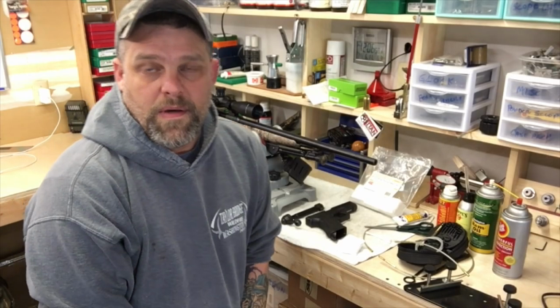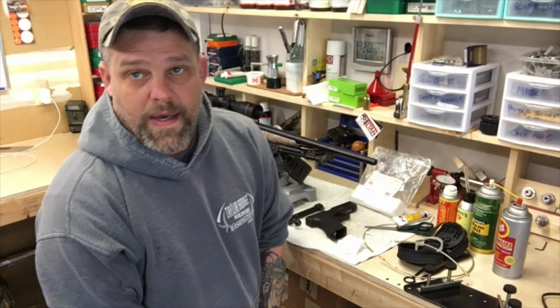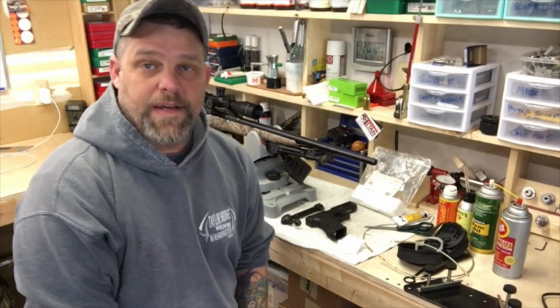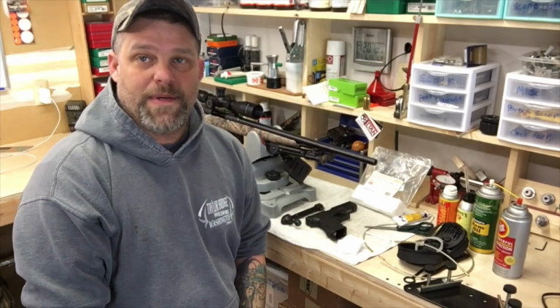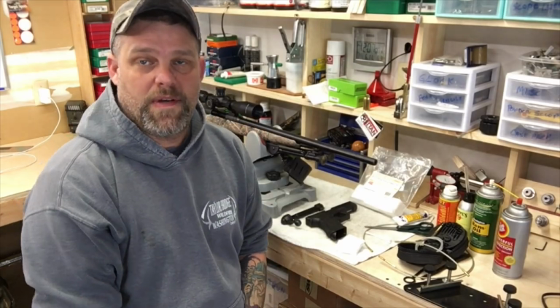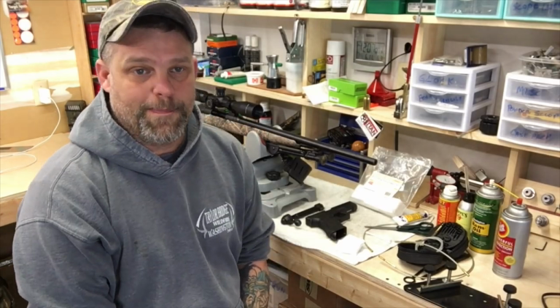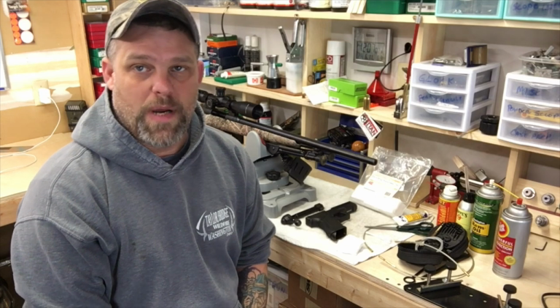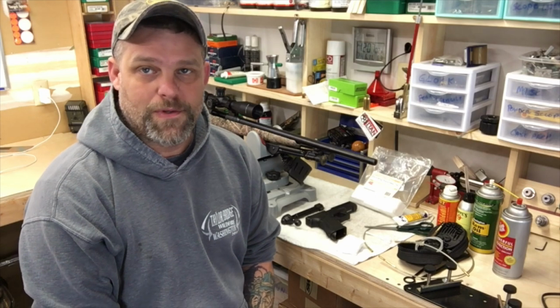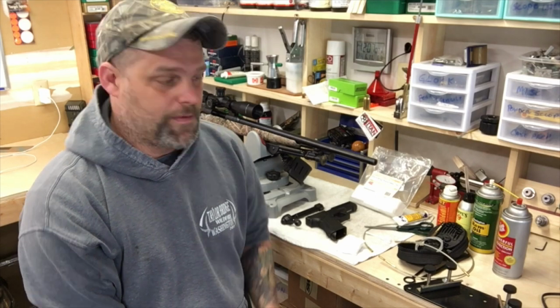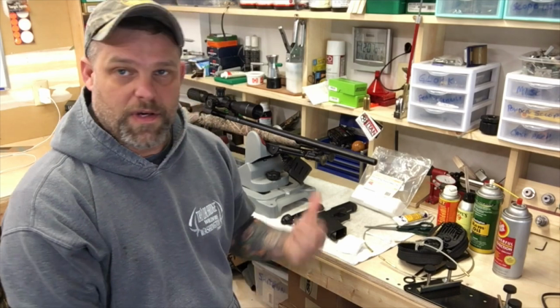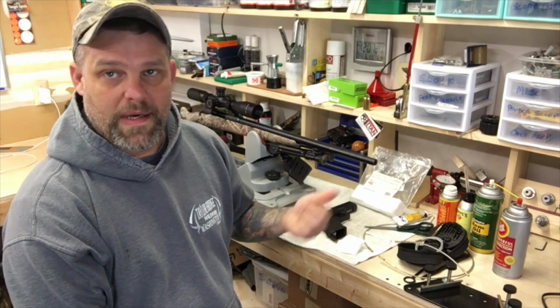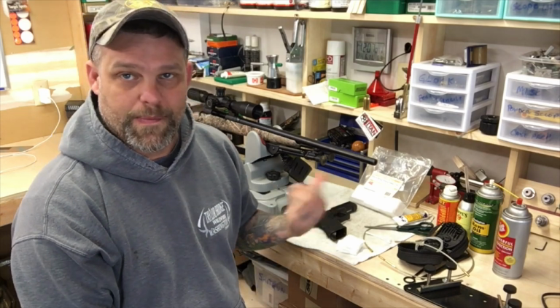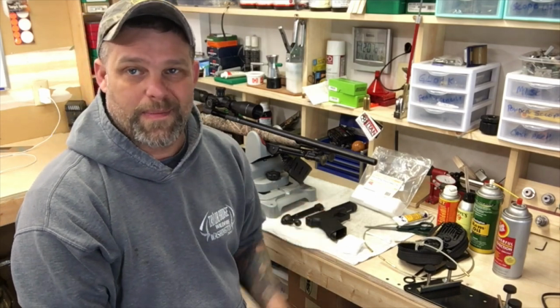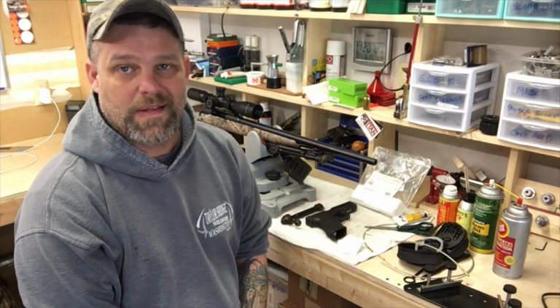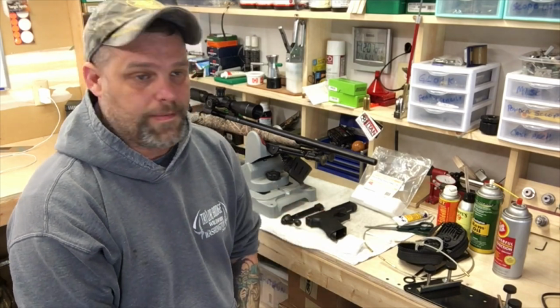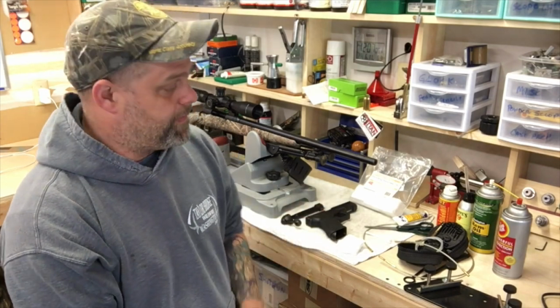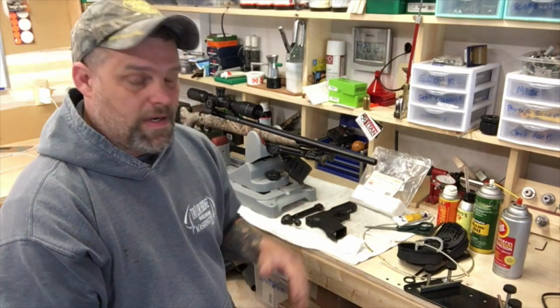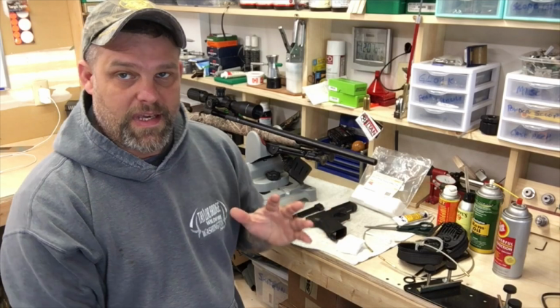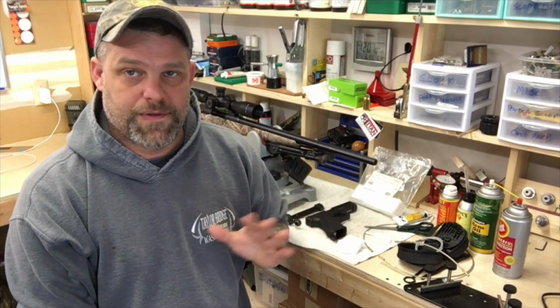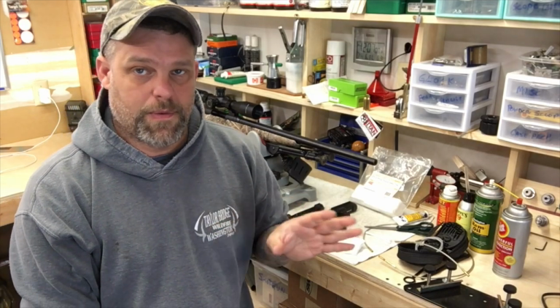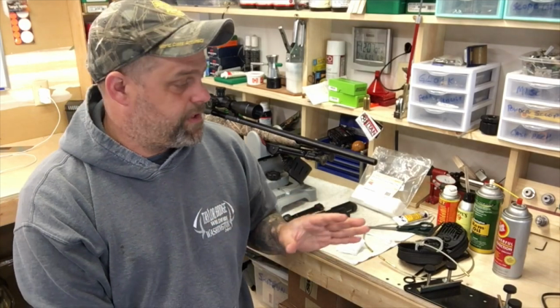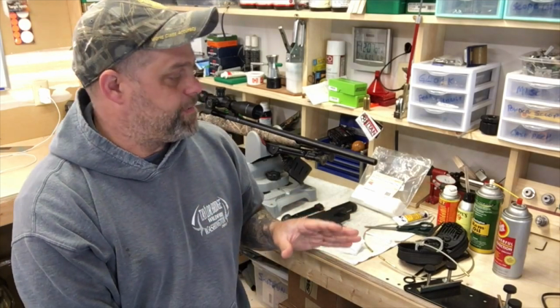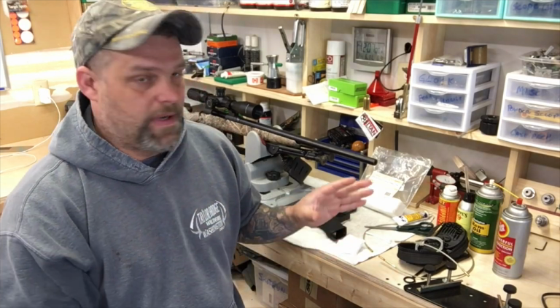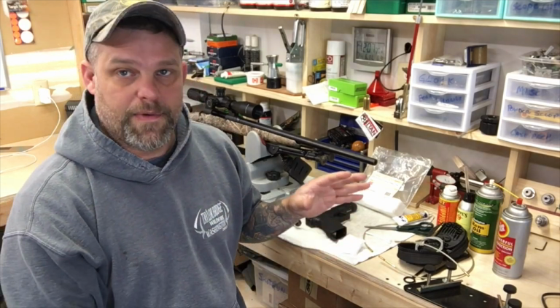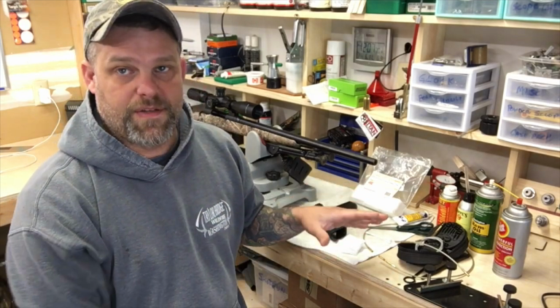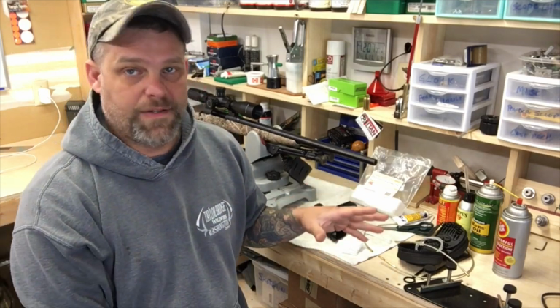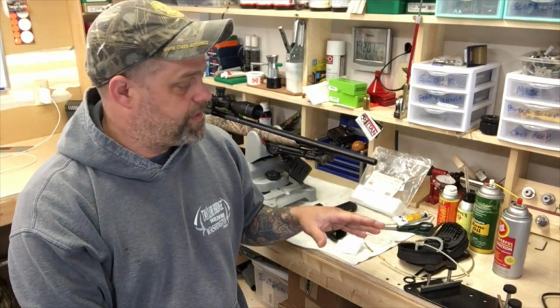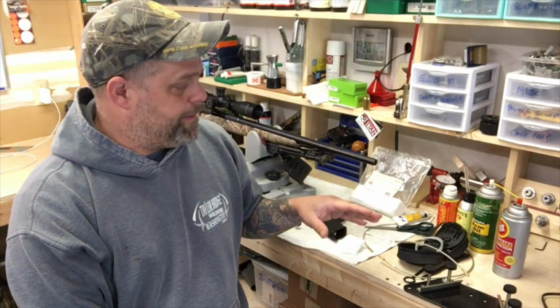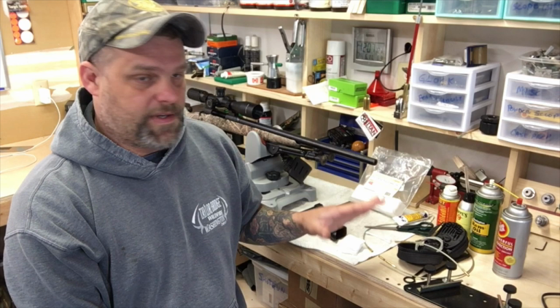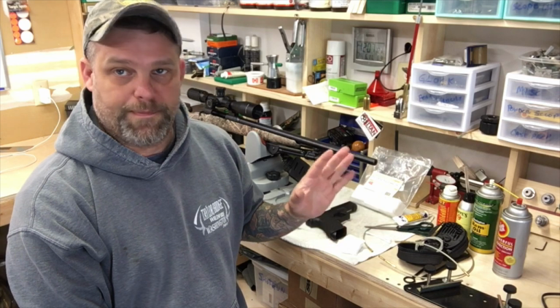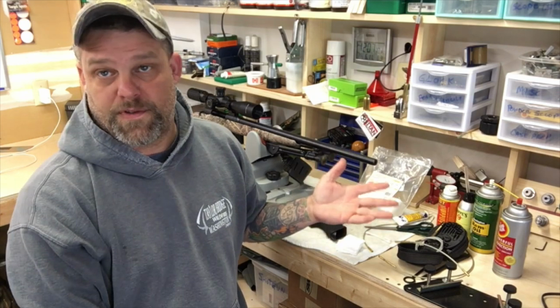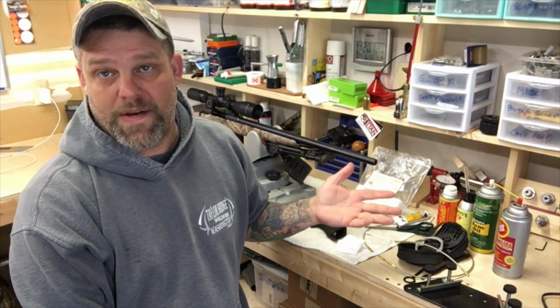As promised, probably the most controversial thing I'll make yet, but we're going to talk about gun cleaning, so I'll try to keep it as short and sweet as possible. There's actually not a lot to this, but this is what I do.